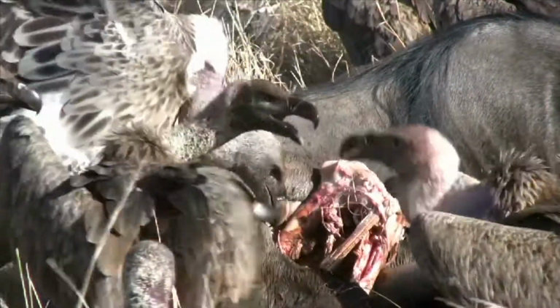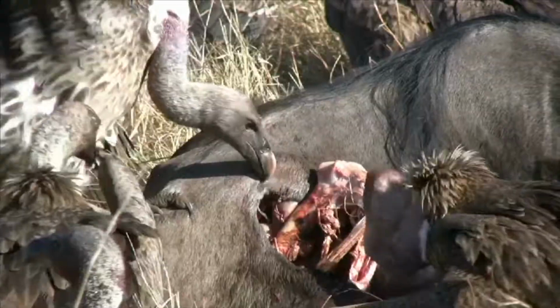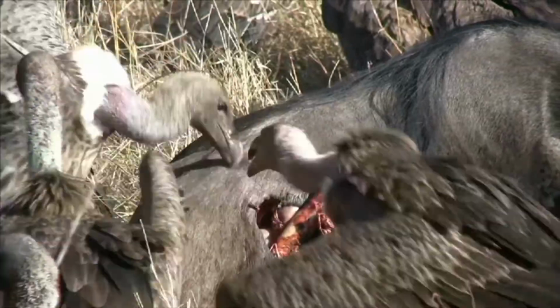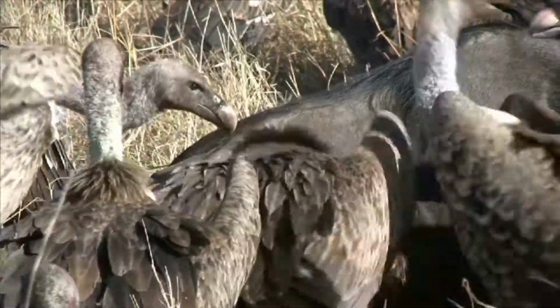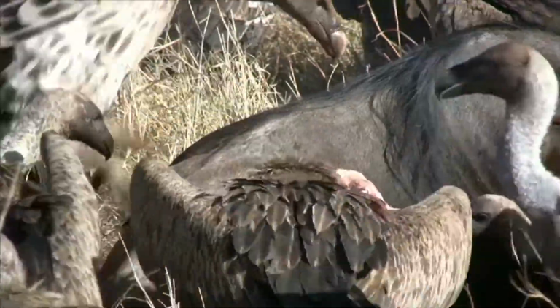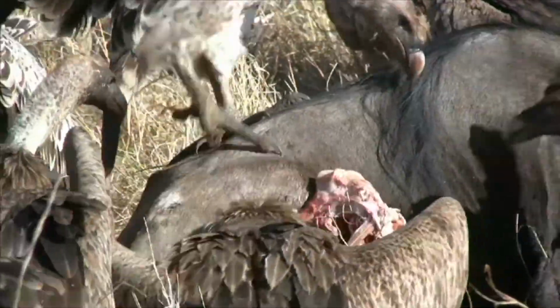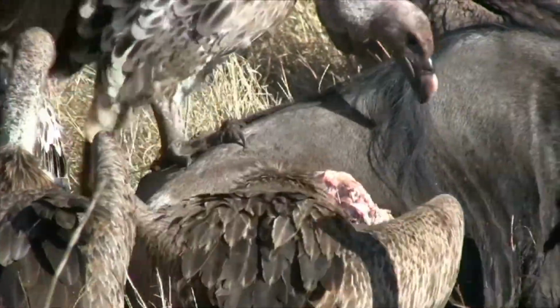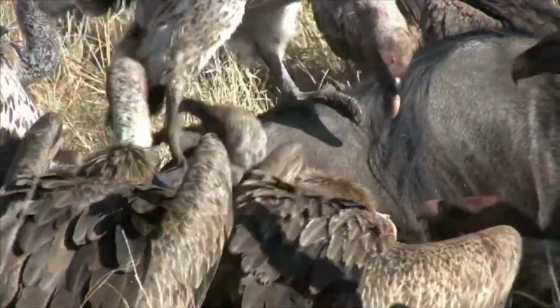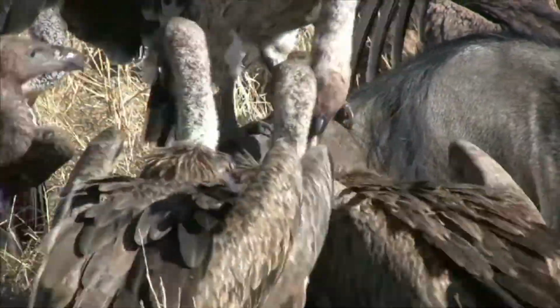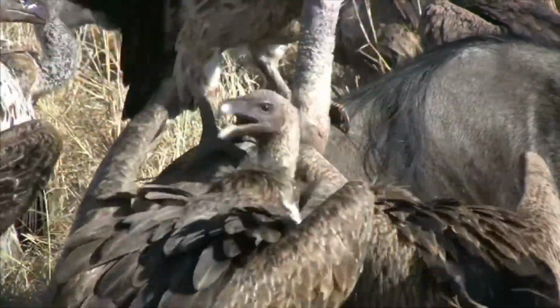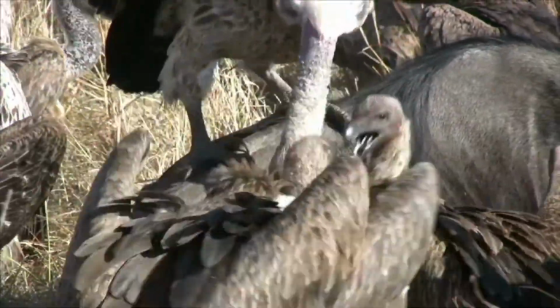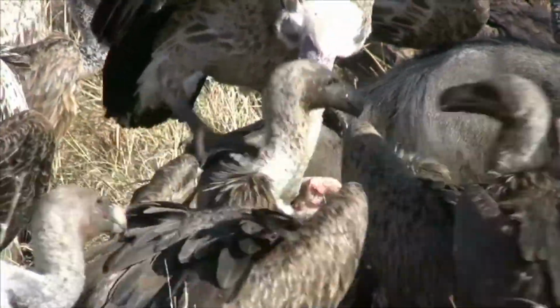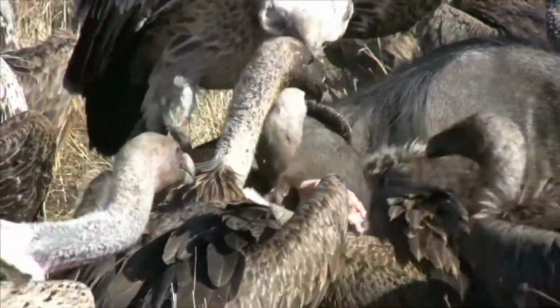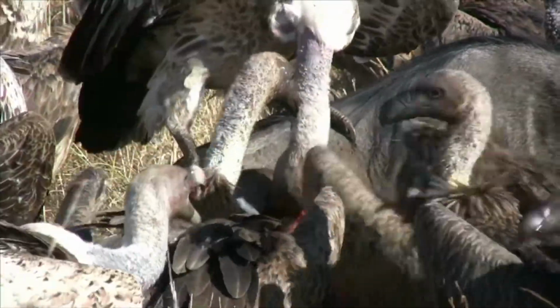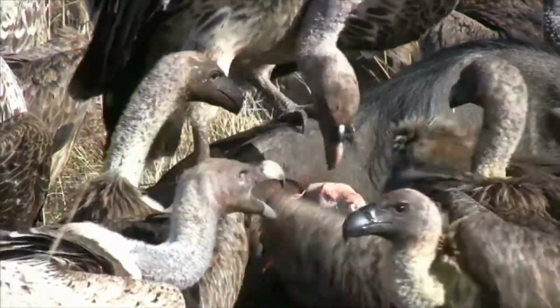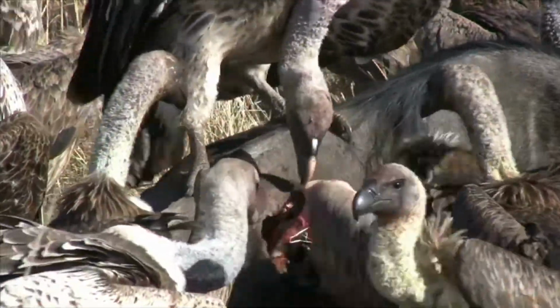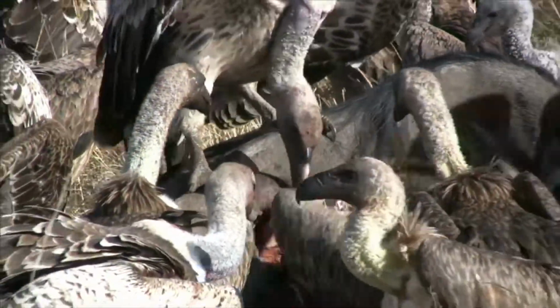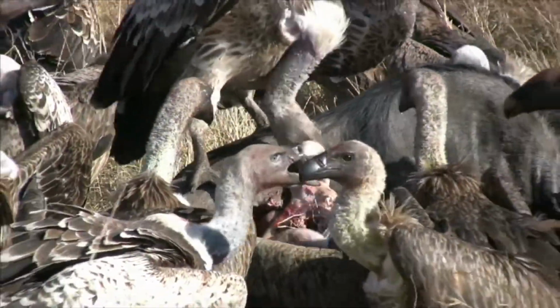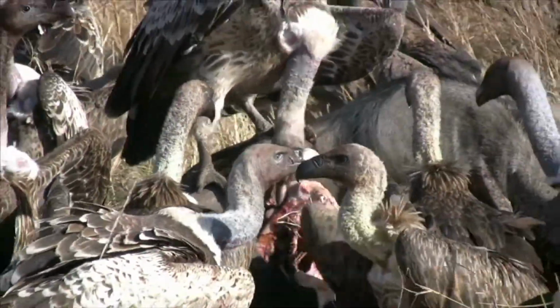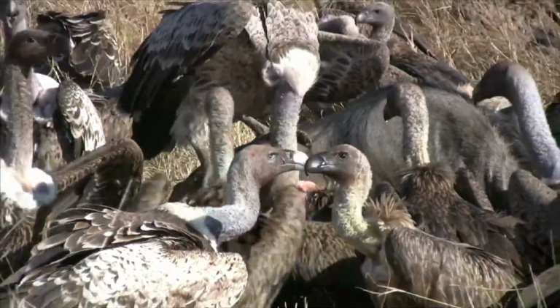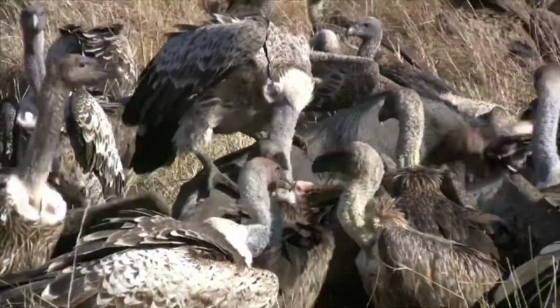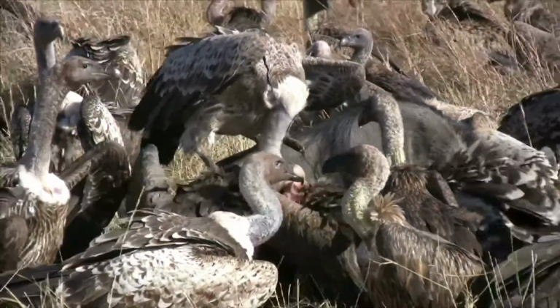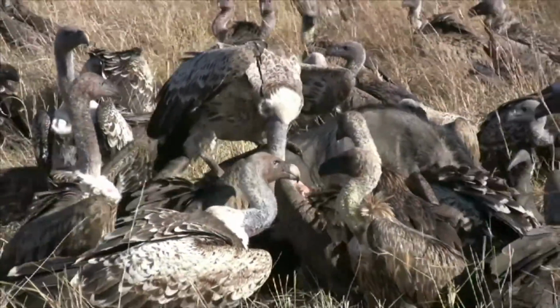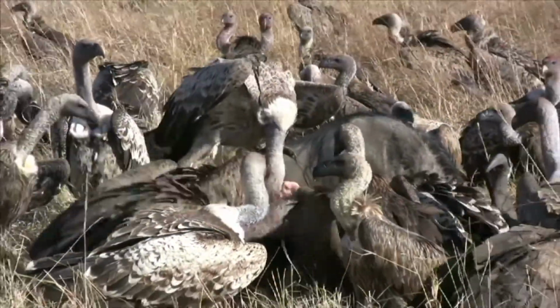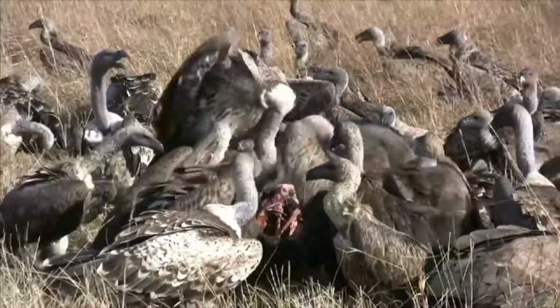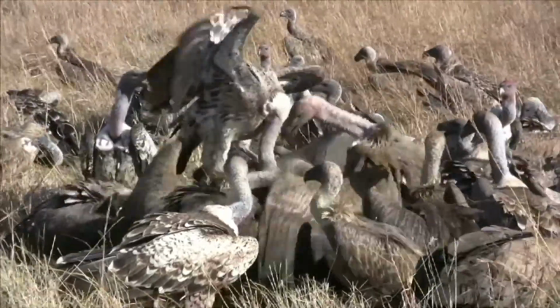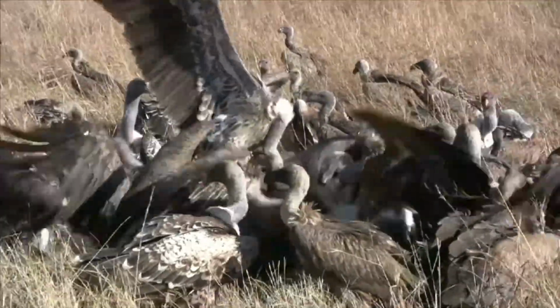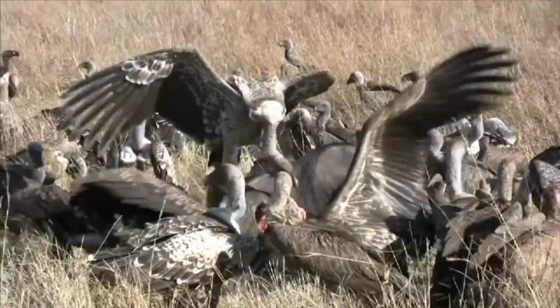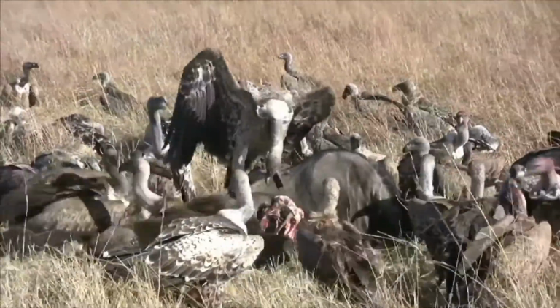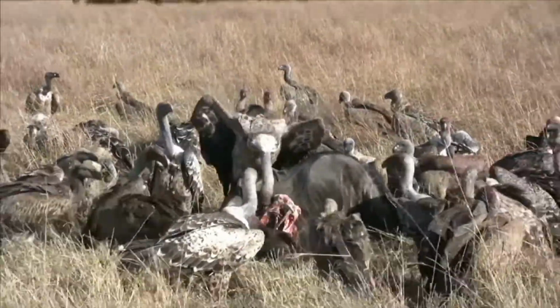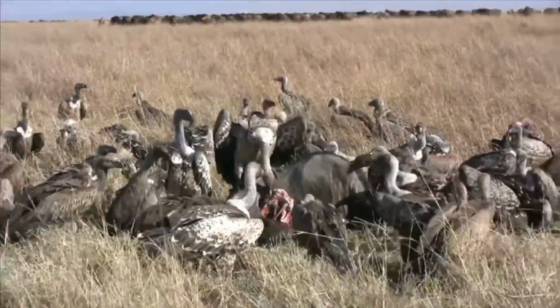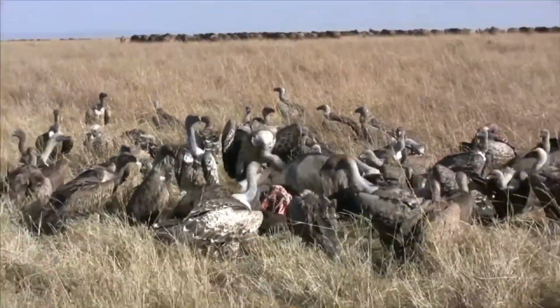Vultures are birds that eat the remains of animals that have died or were left behind by other animals. Their curved, sharp beak is made for tearing meat. Vultures are carnivores.